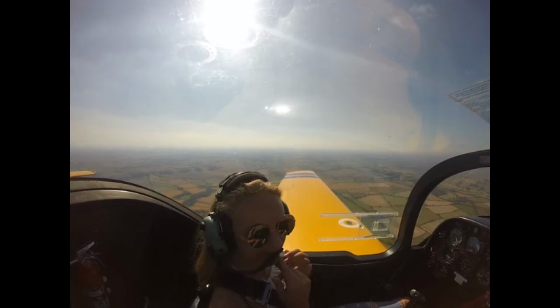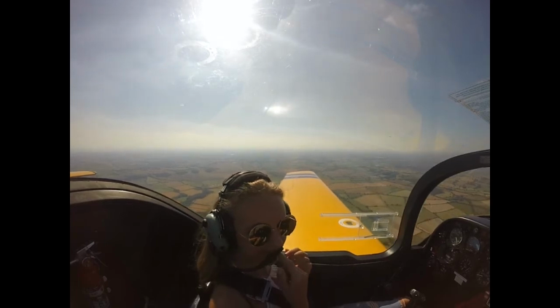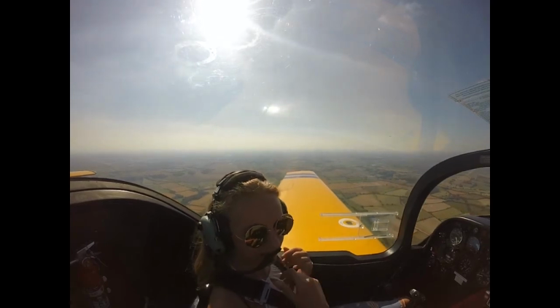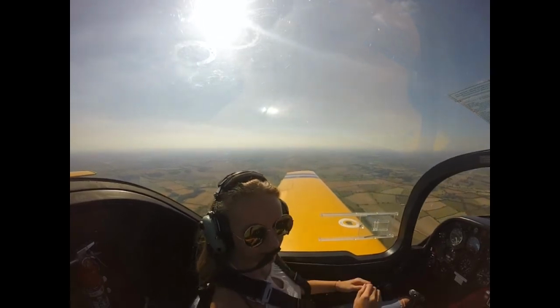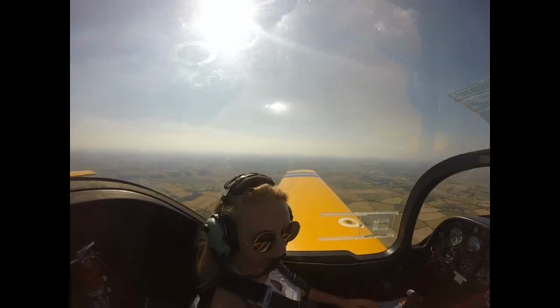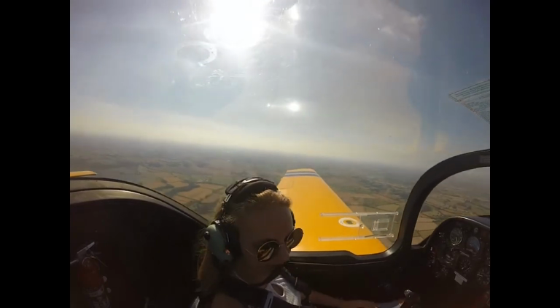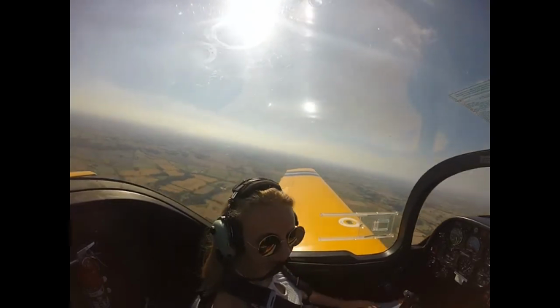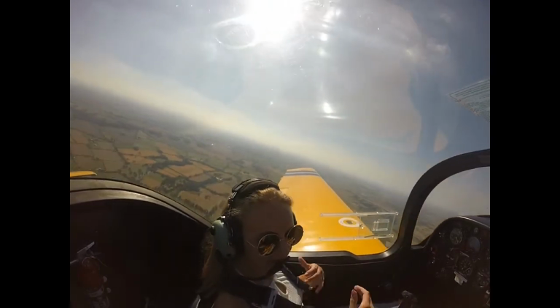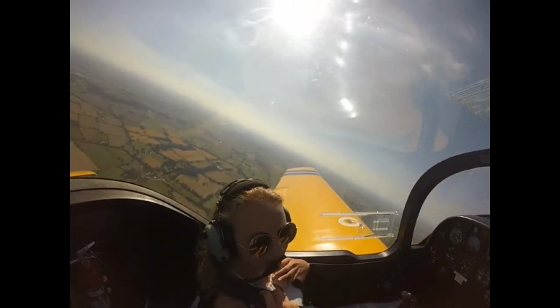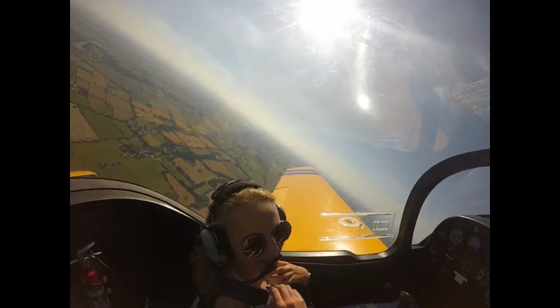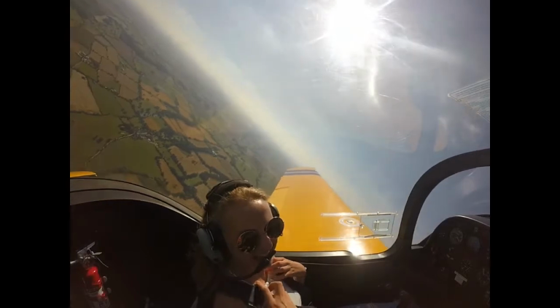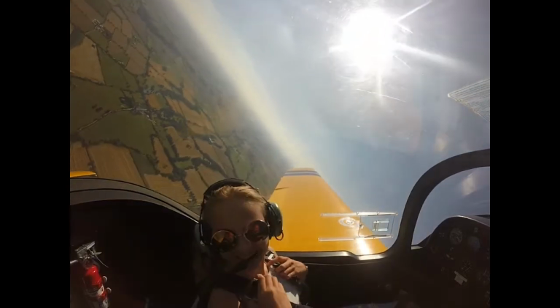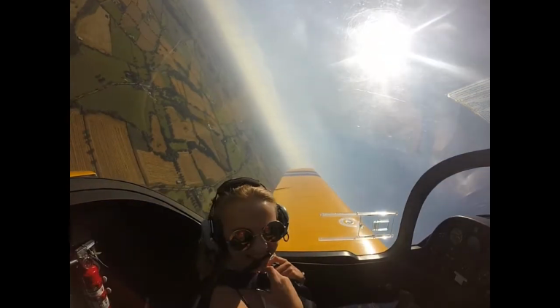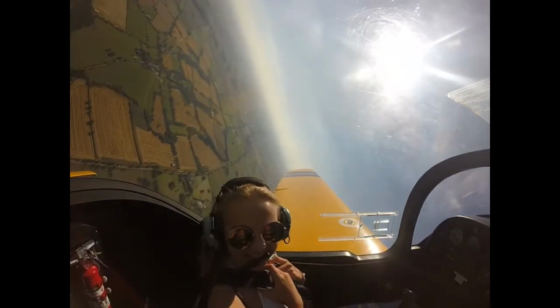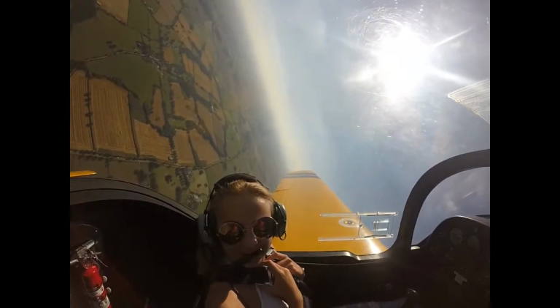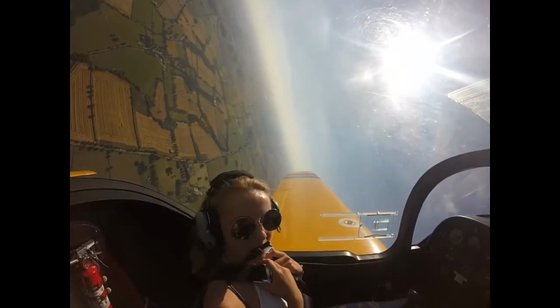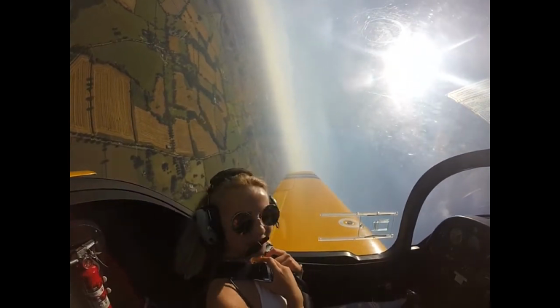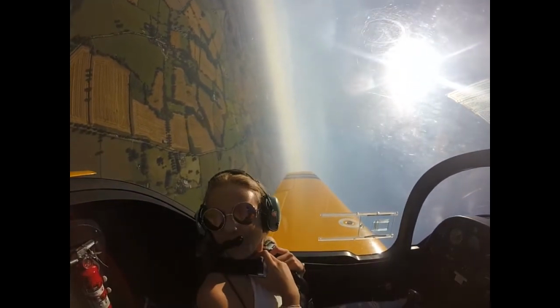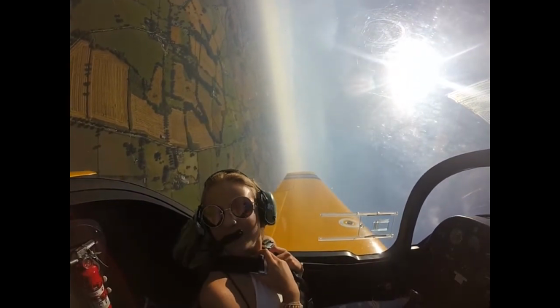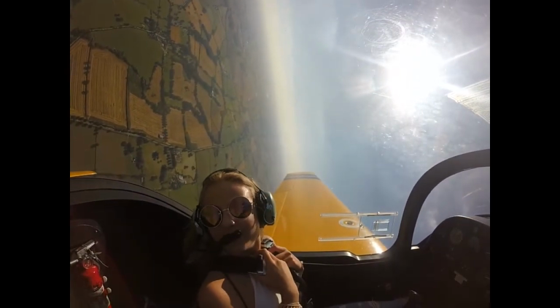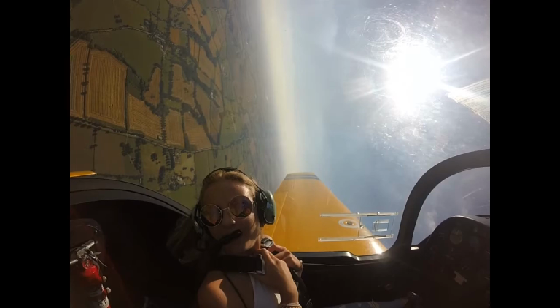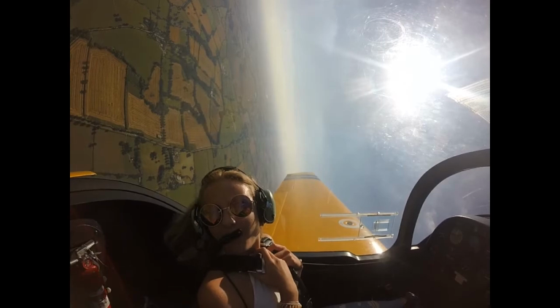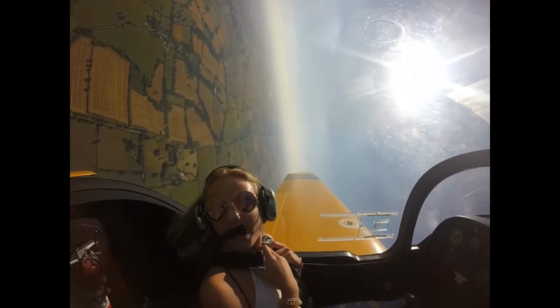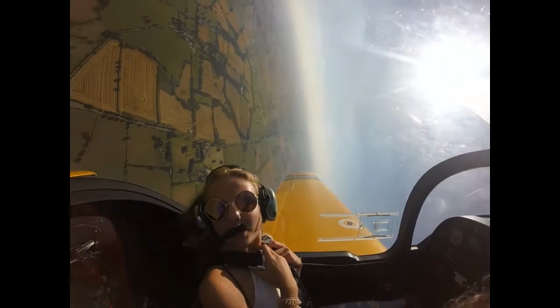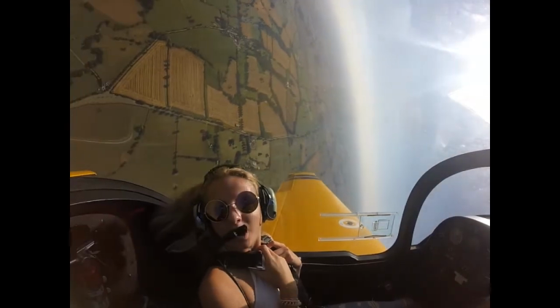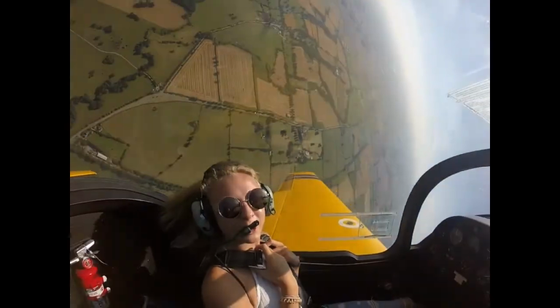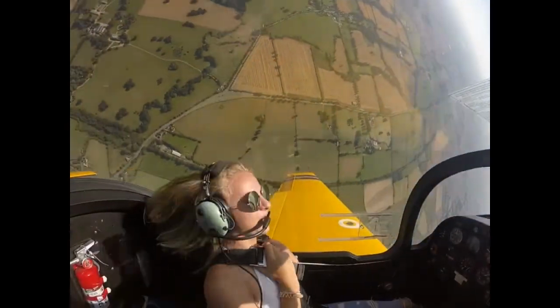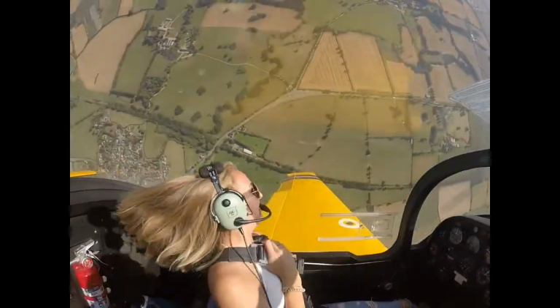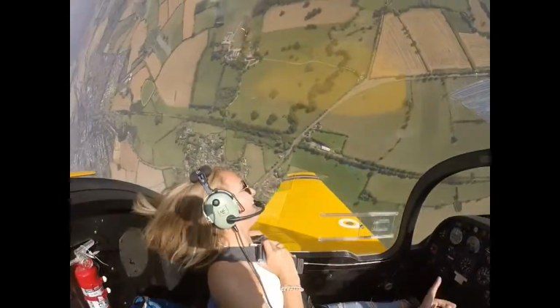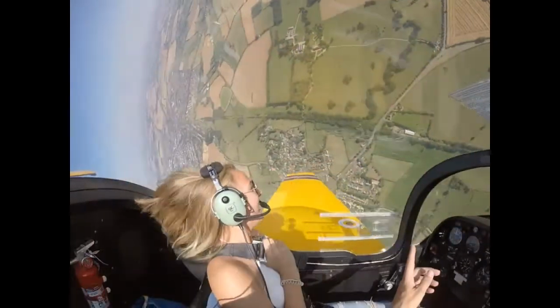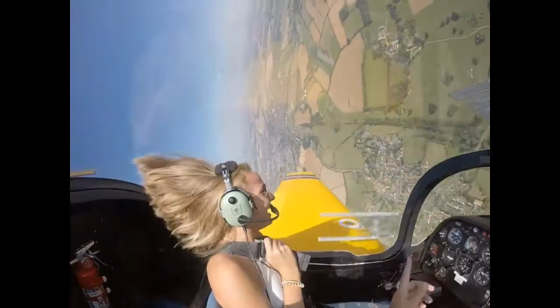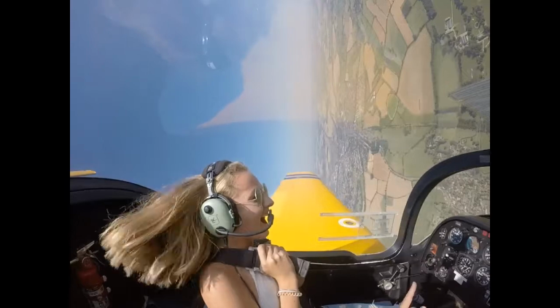And a stall turn. What's that? It was a stall turn! Okay, so we go vertical. We hold it there. Oh my gosh. And then we go vertical back down again.